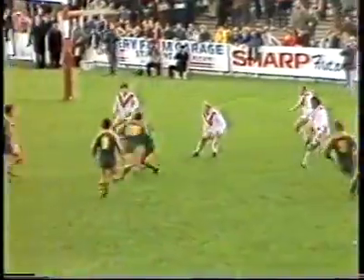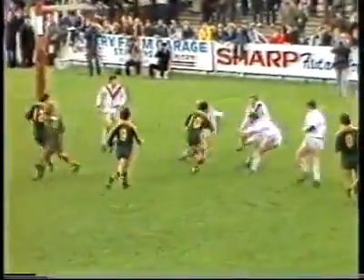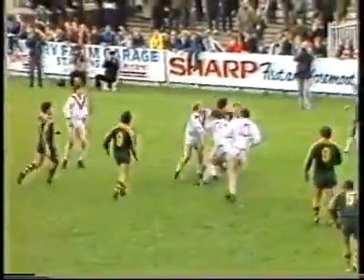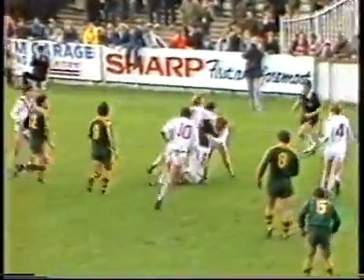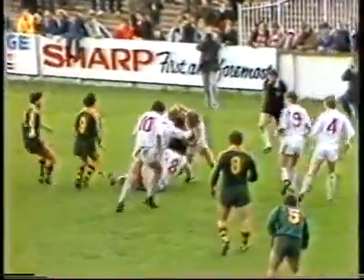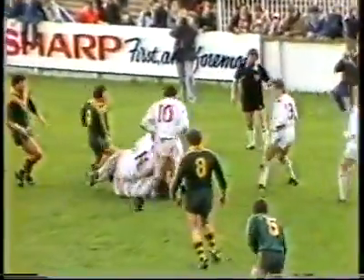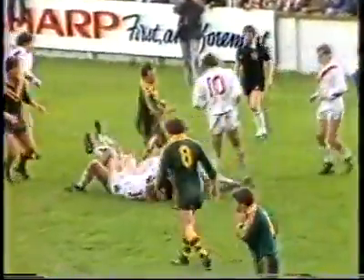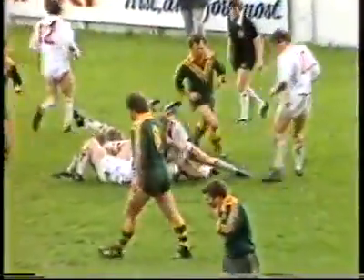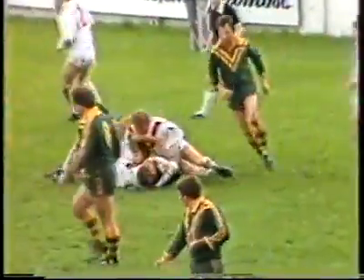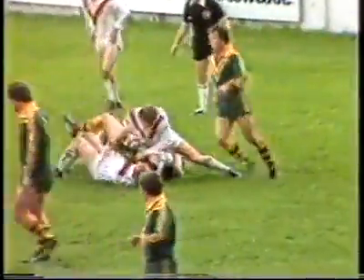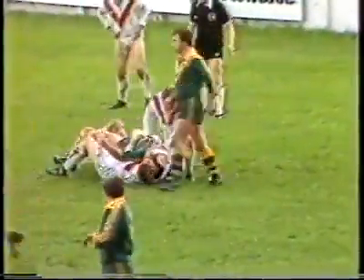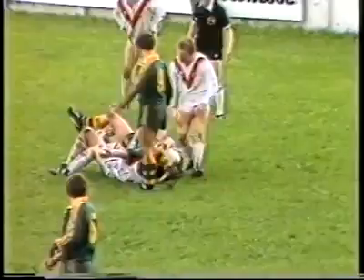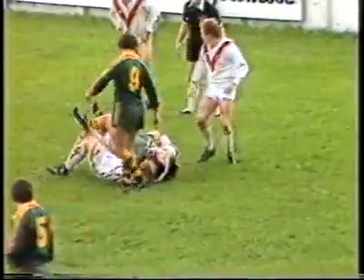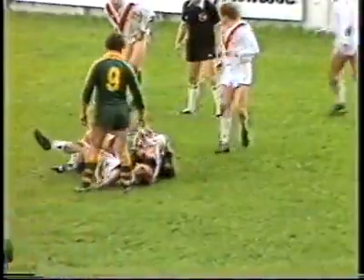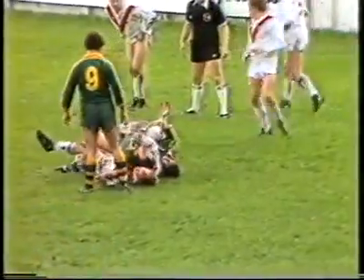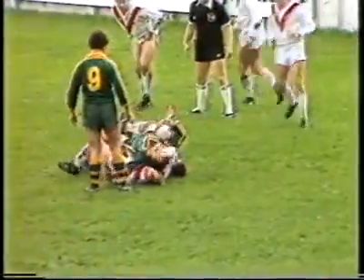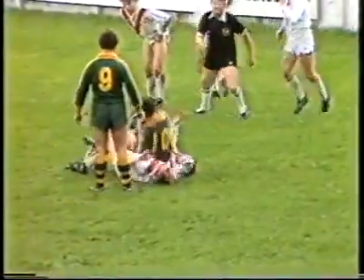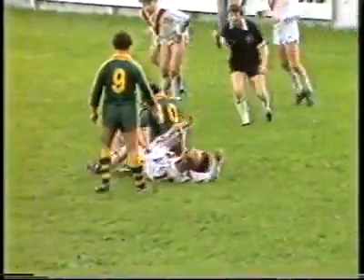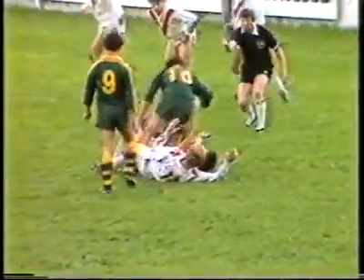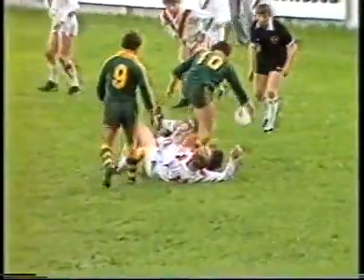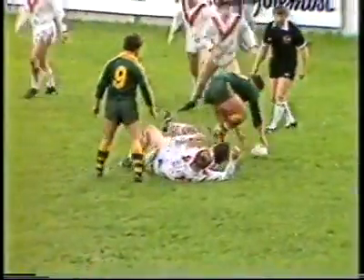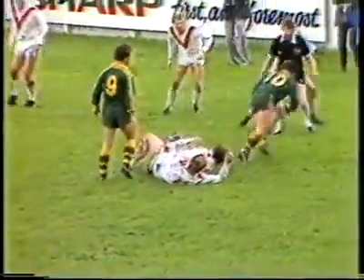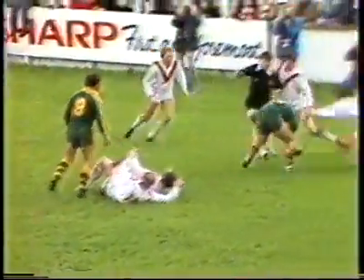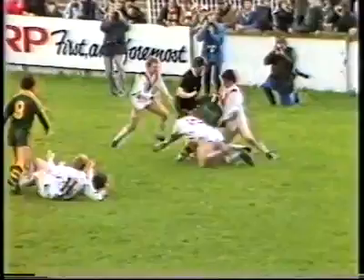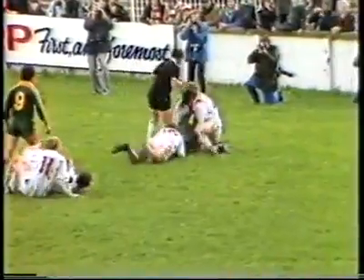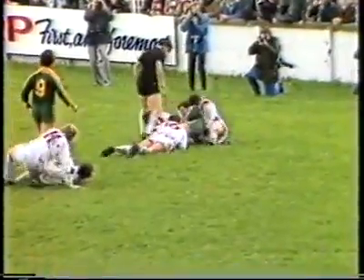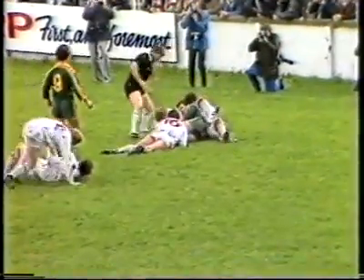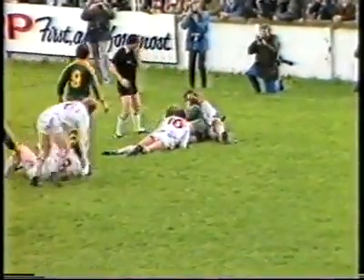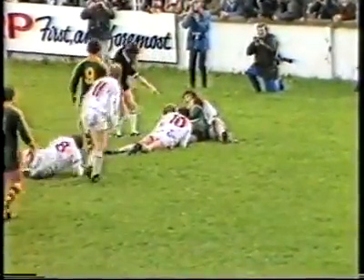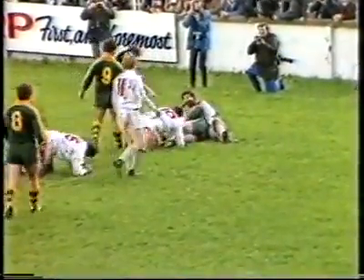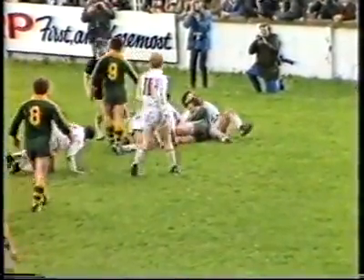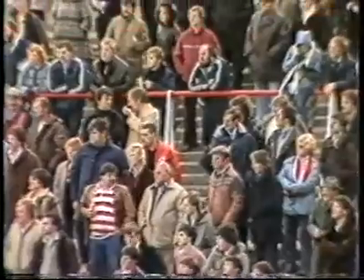Sterling to Boyd. Powerful man, Les Boyd. Once again Krilic acting half-back, and Boyd goes forward — can he make it? And the referee's given the try.